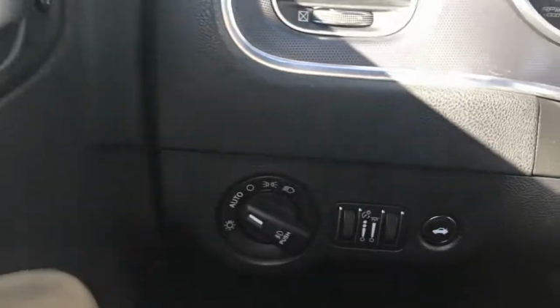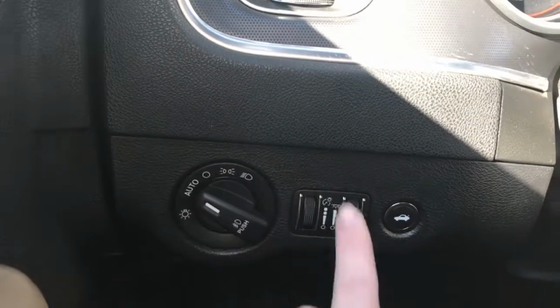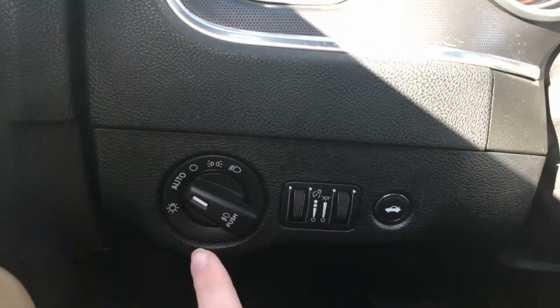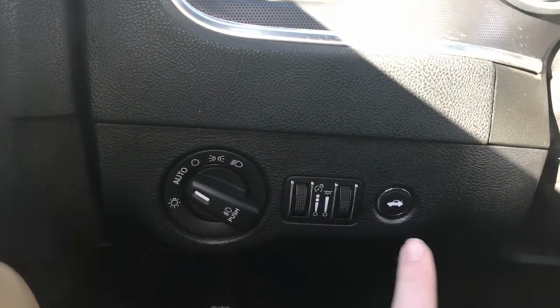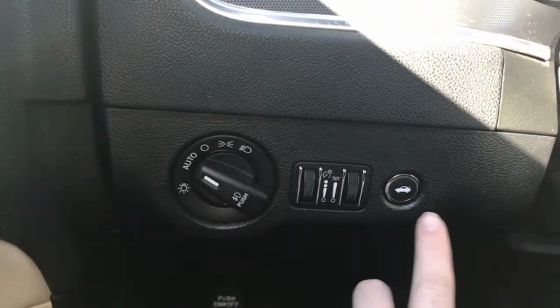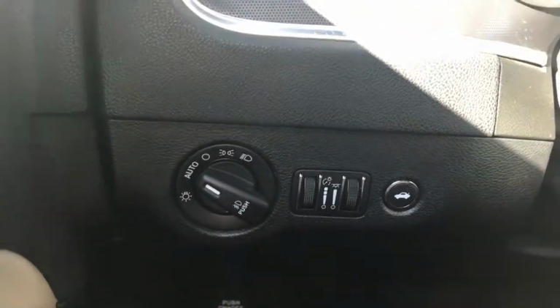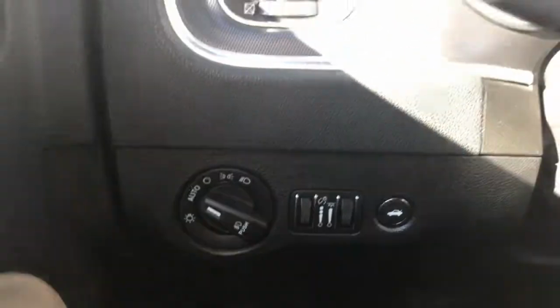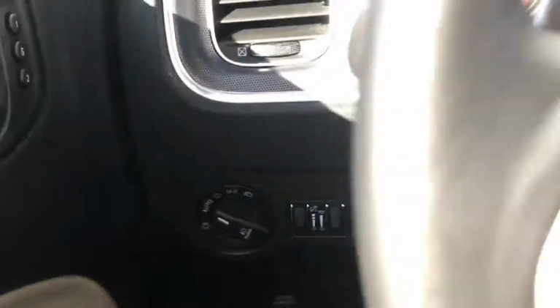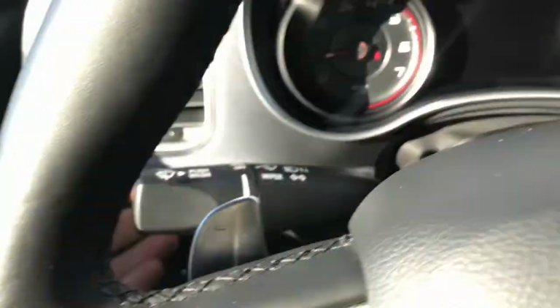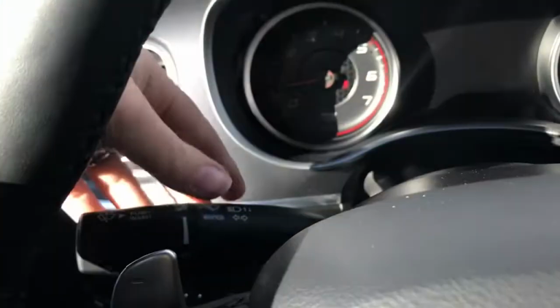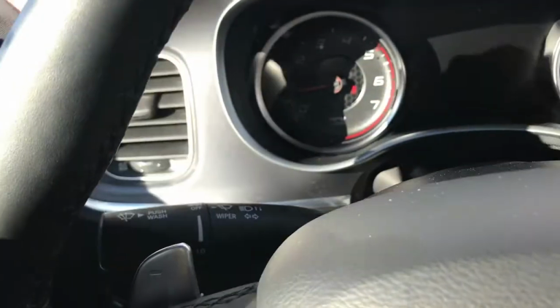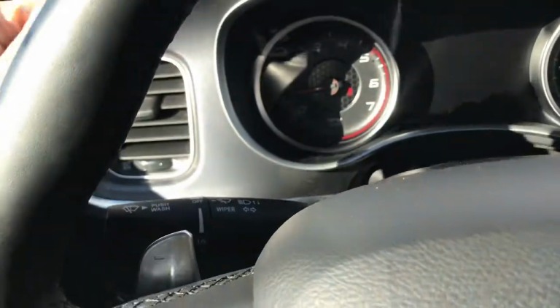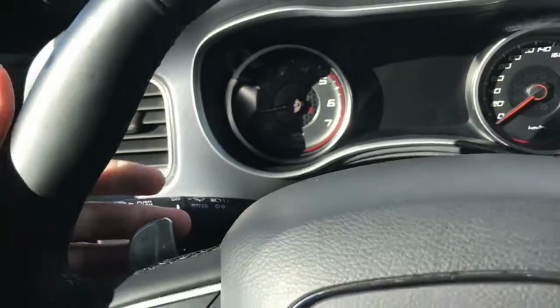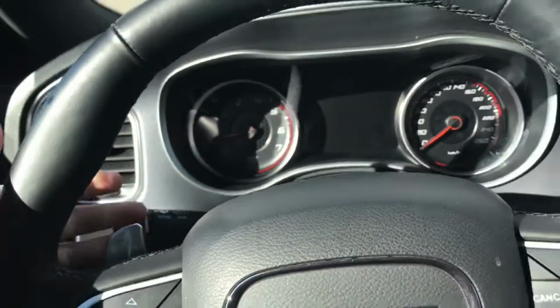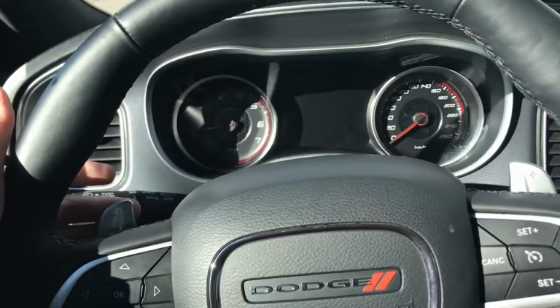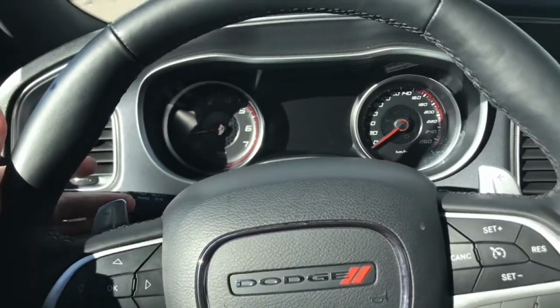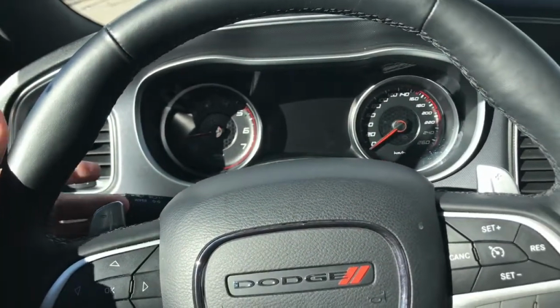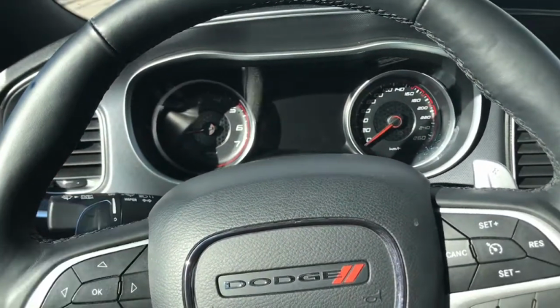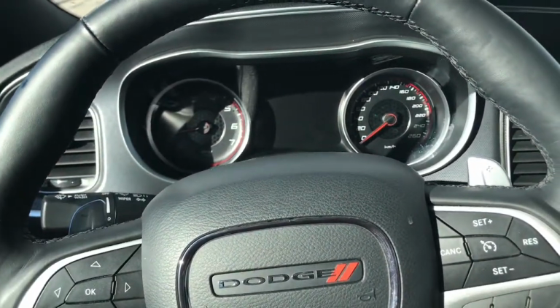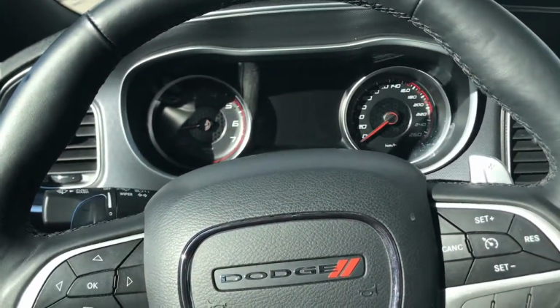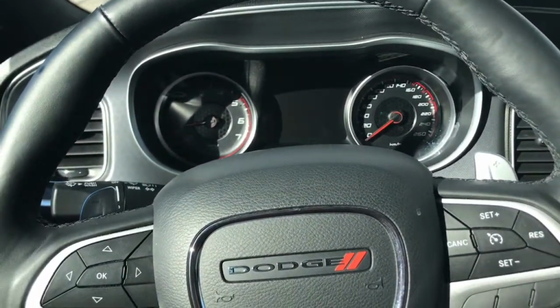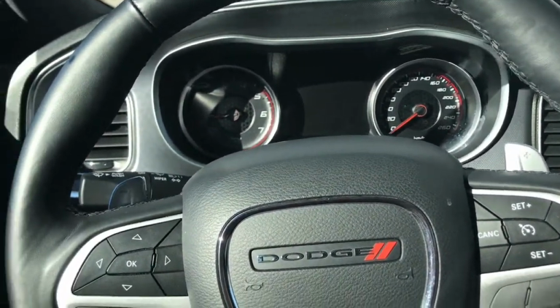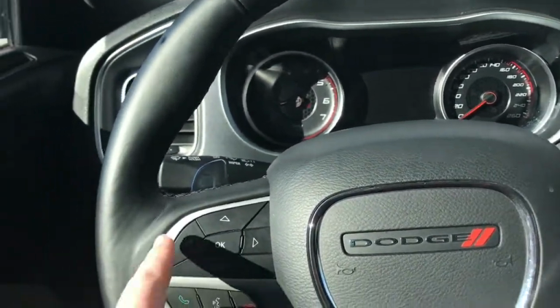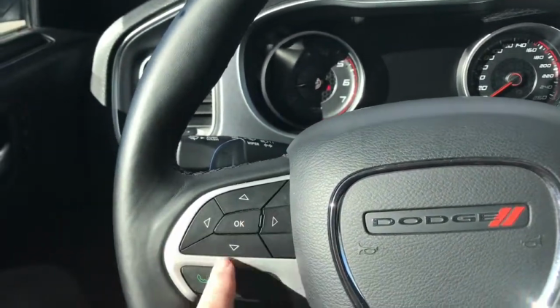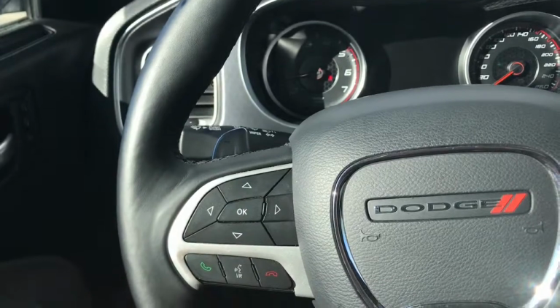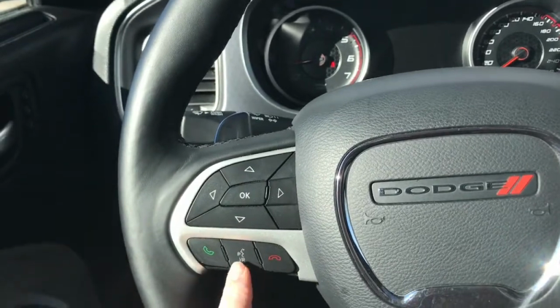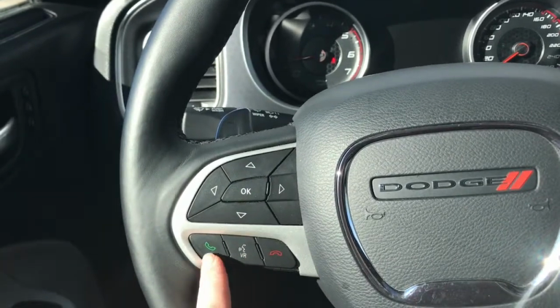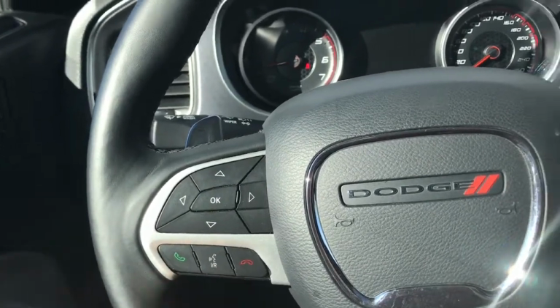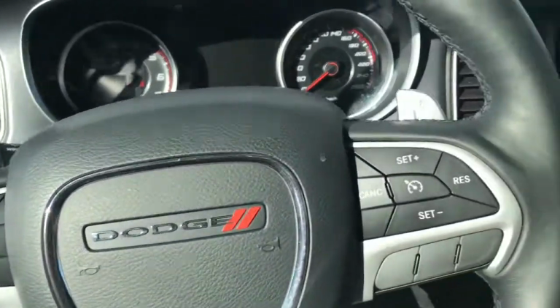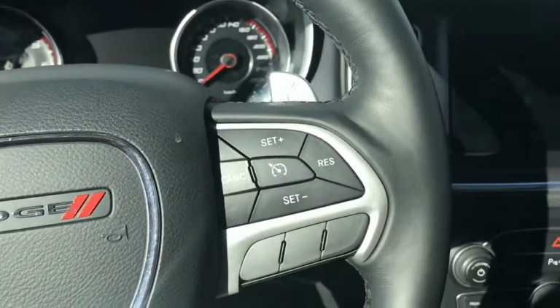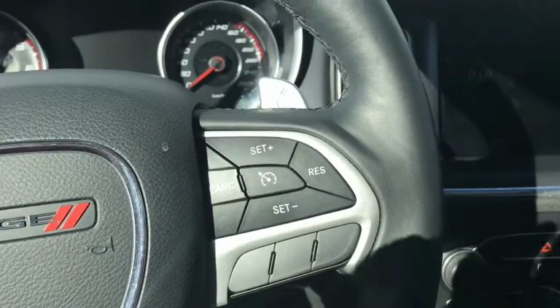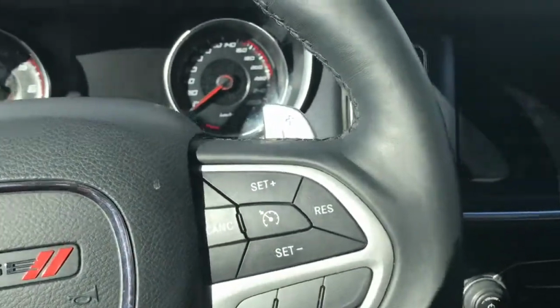We have your lights on the left-hand side and a button to pop open the boot. Windscreen wipers are on the back of the steering wheel, along with your paddle shifters just in case you wish to go into manual transmission mode. You also have your screen options, voice recognition, Bluetooth, and of course your cruise control.